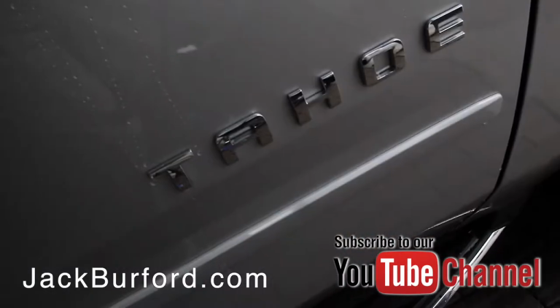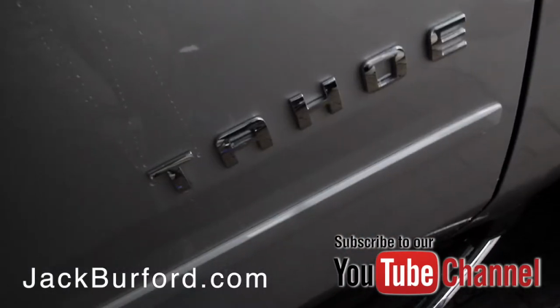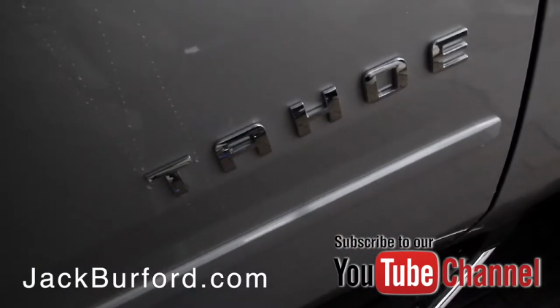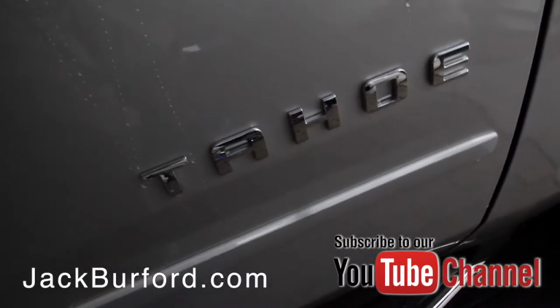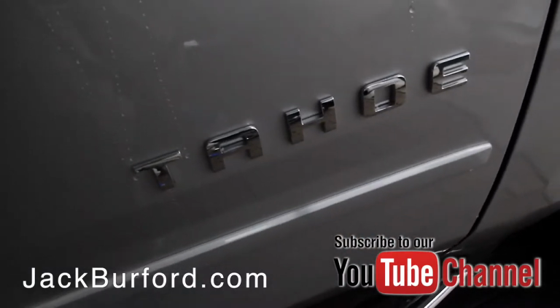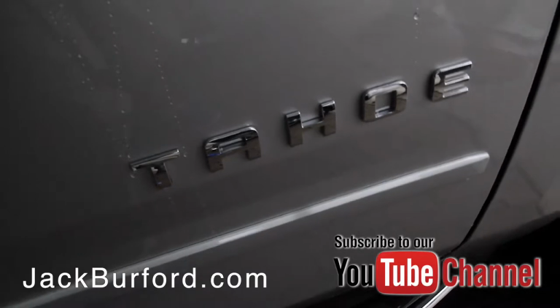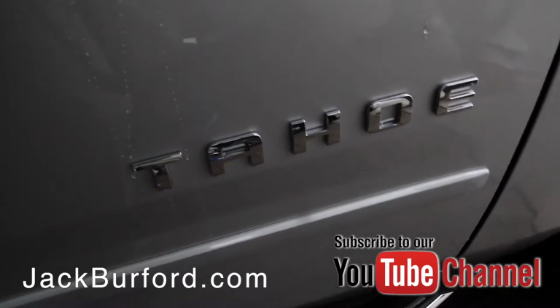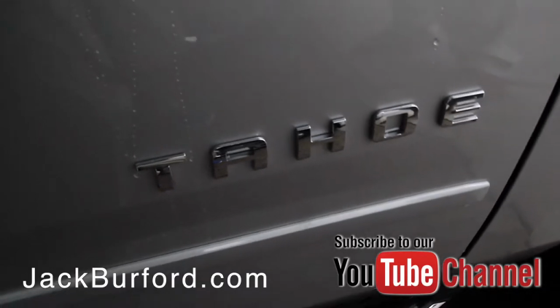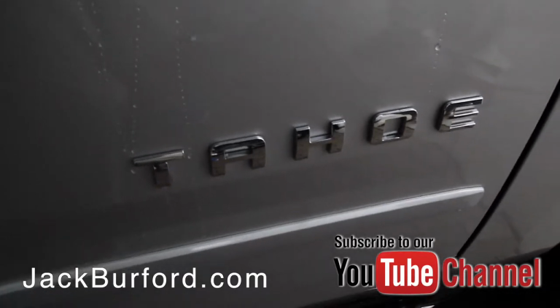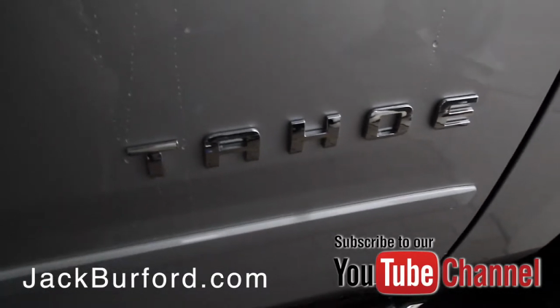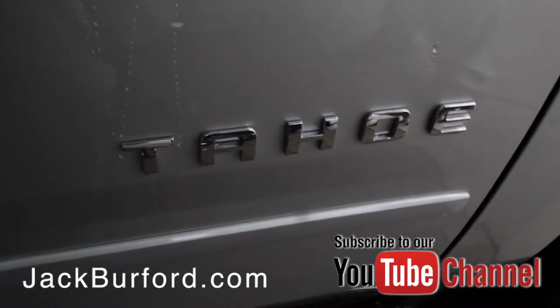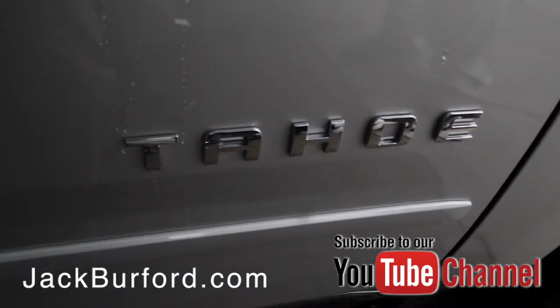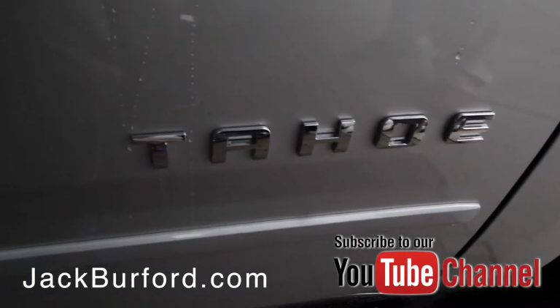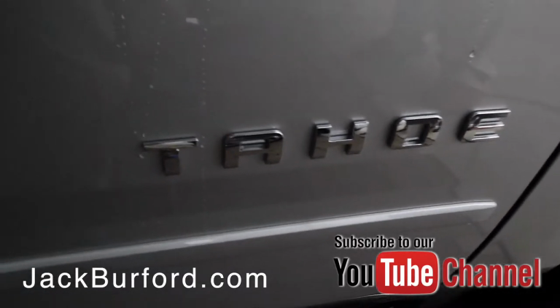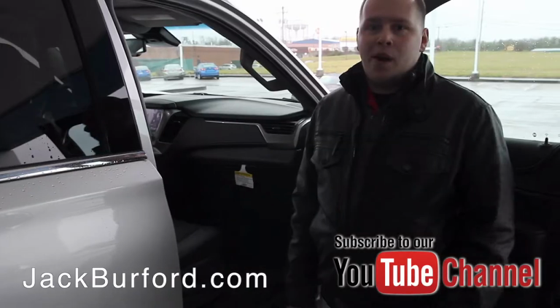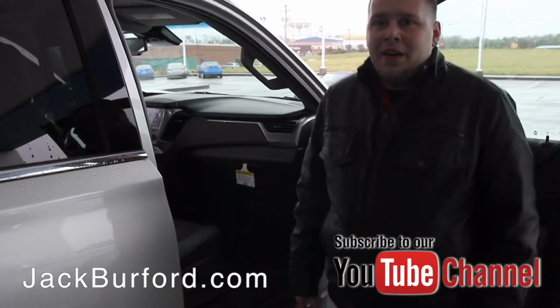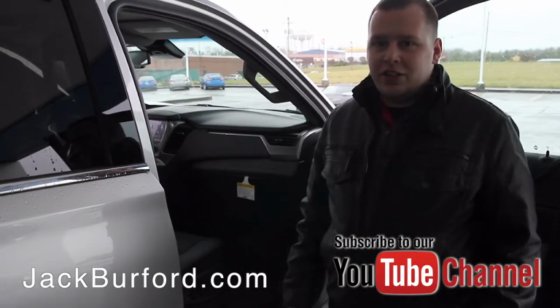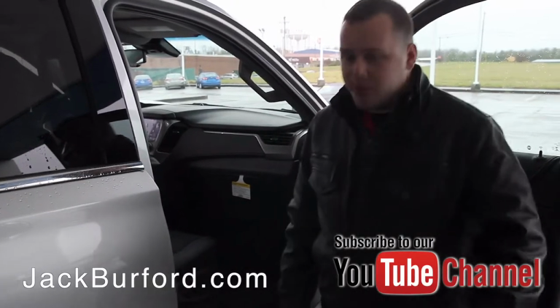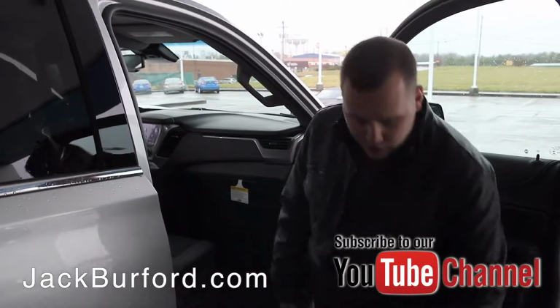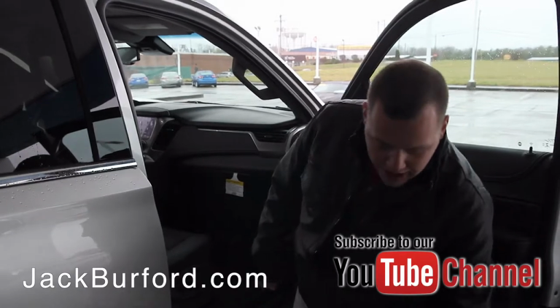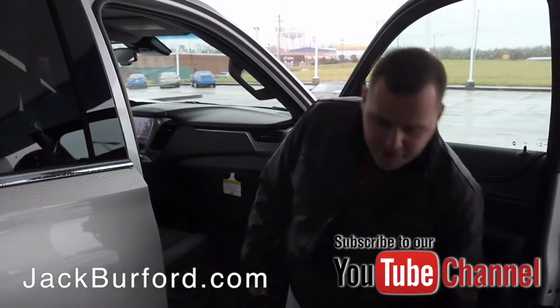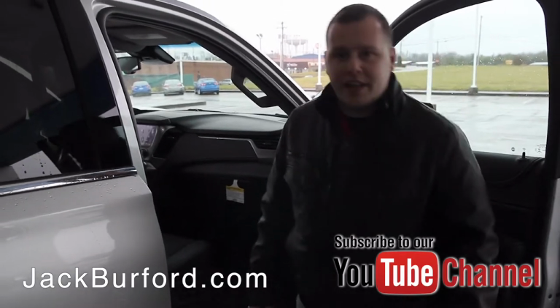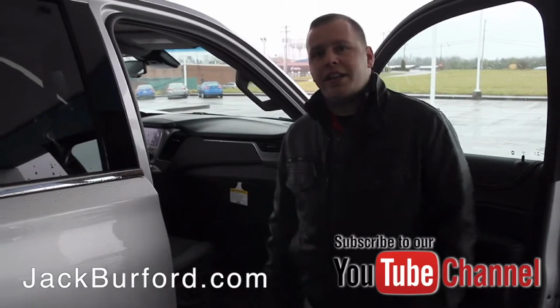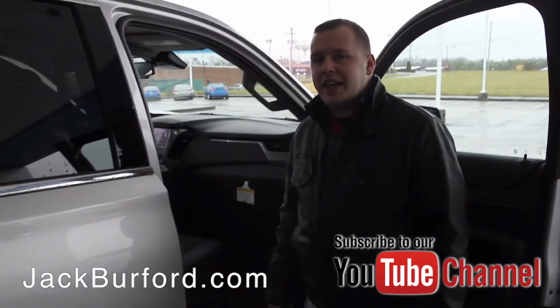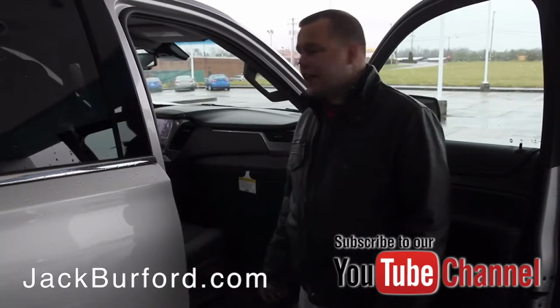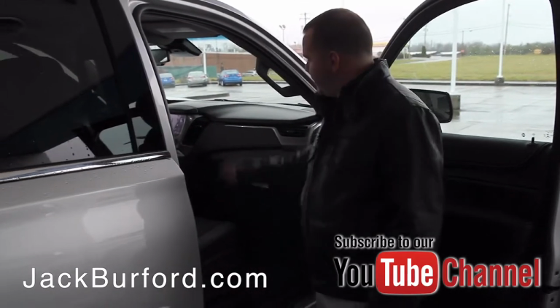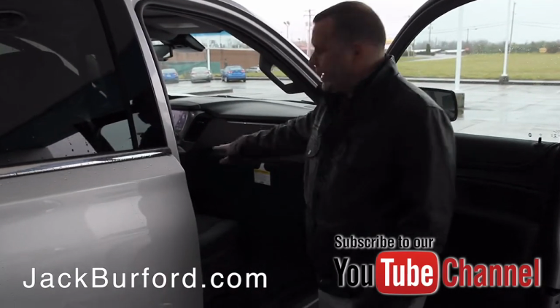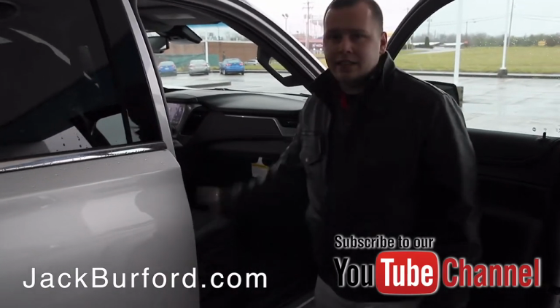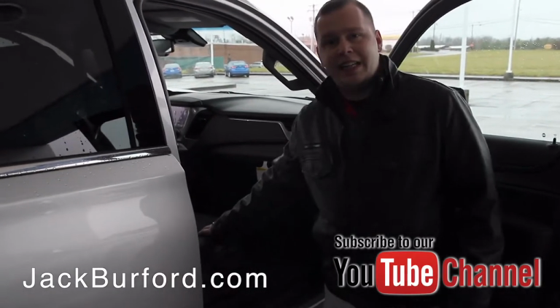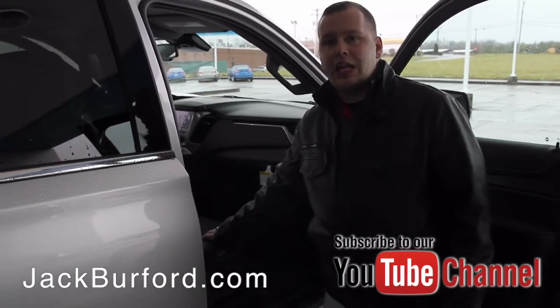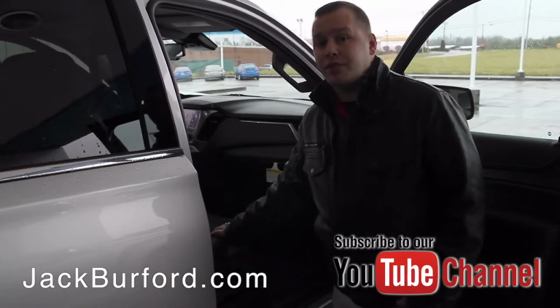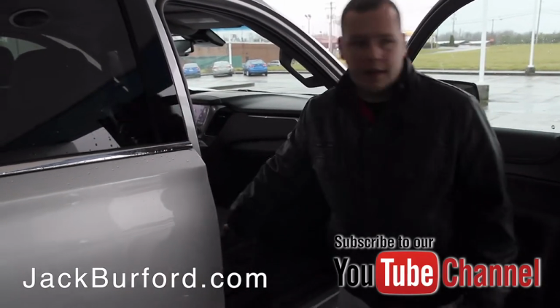You also have the power driver seat, so you don't have to worry about adjusting with the standard lever underneath the seat. And again, the seat is heated and ventilated.